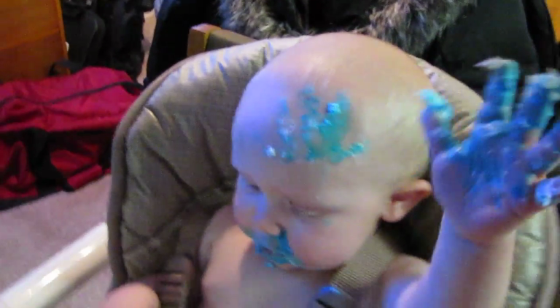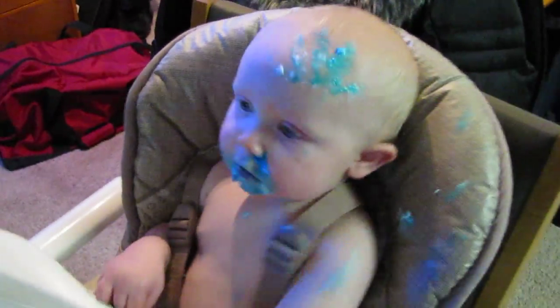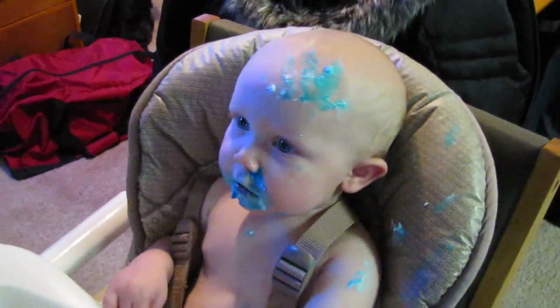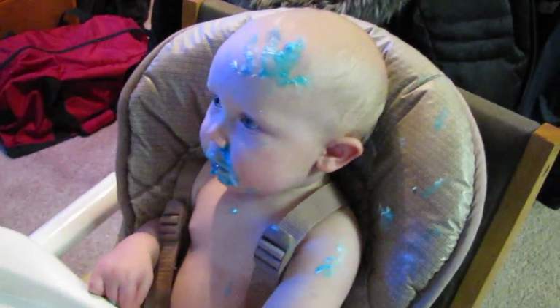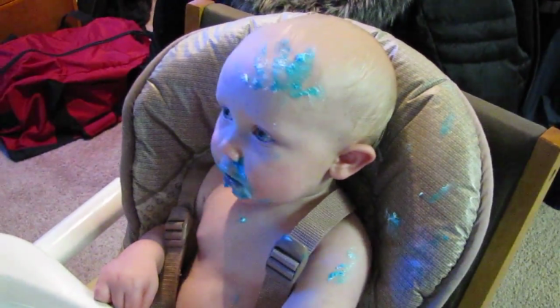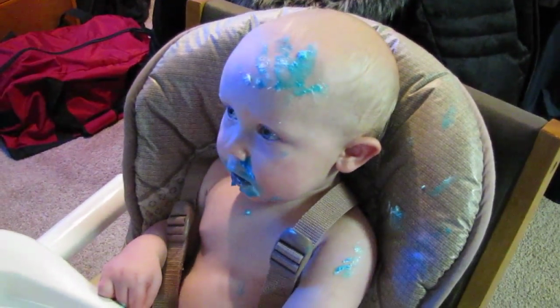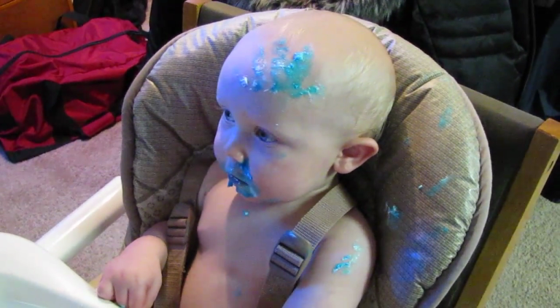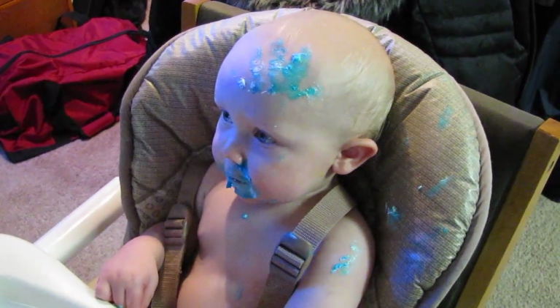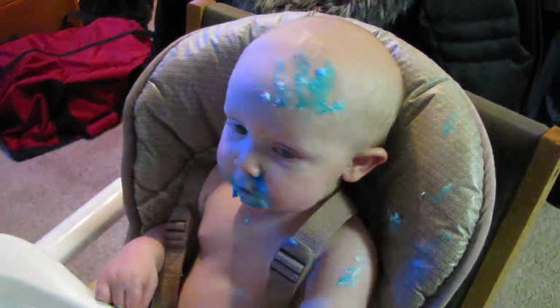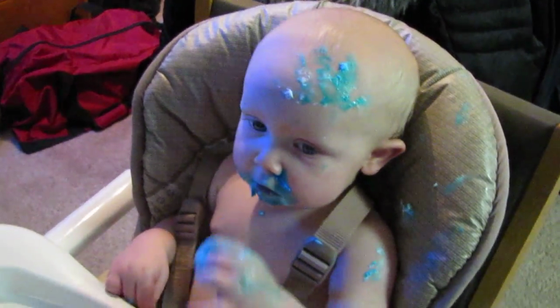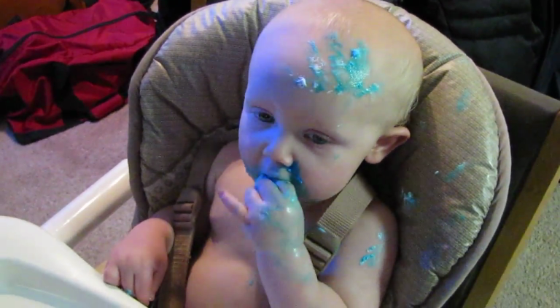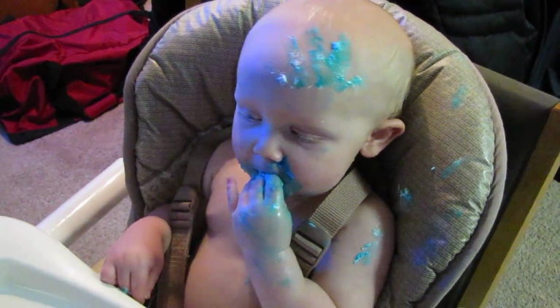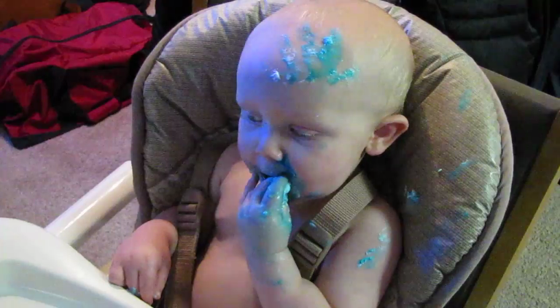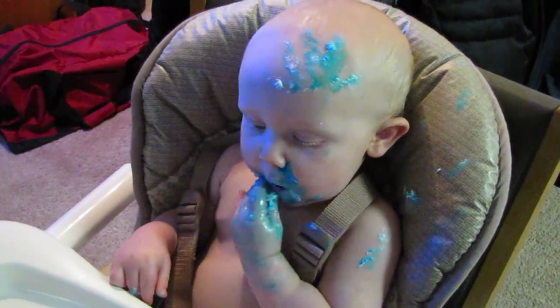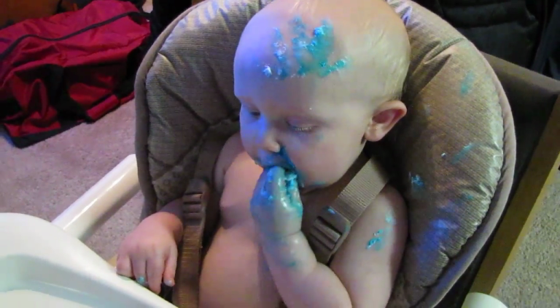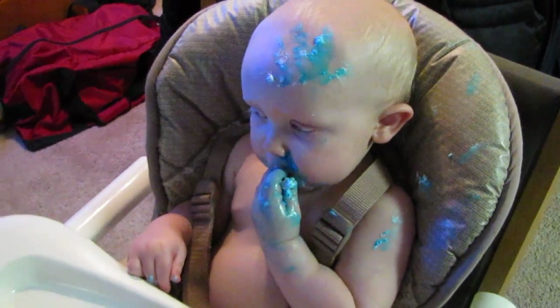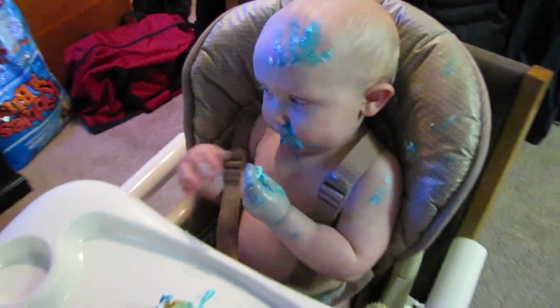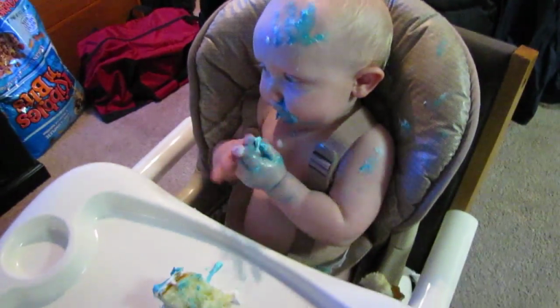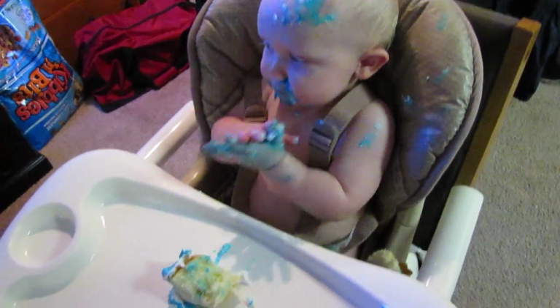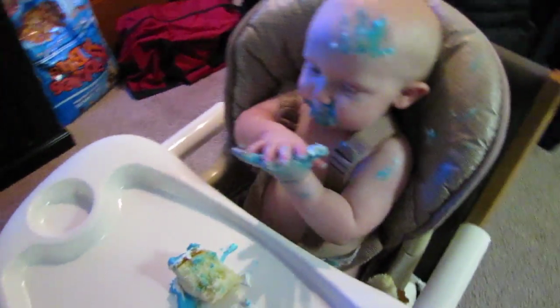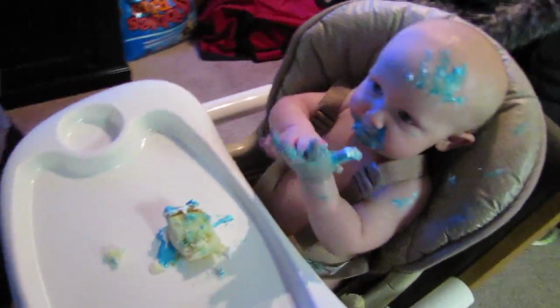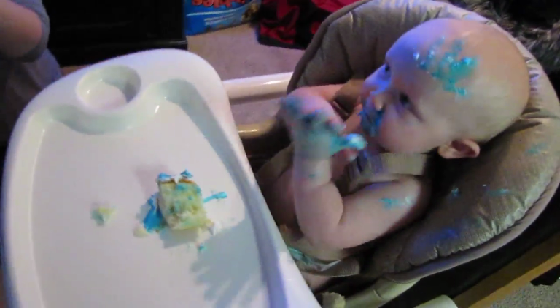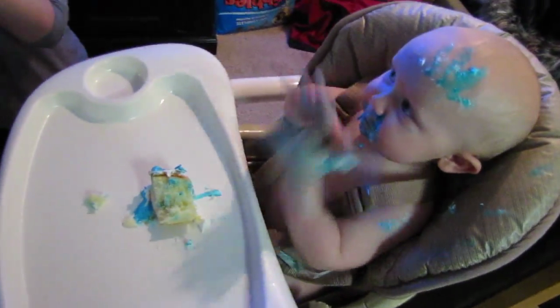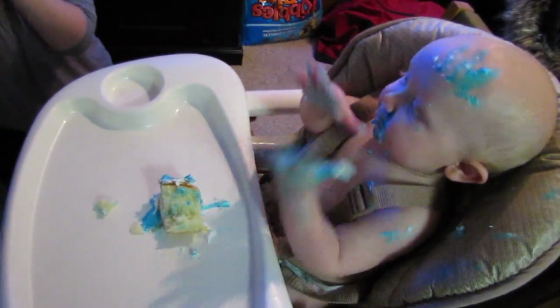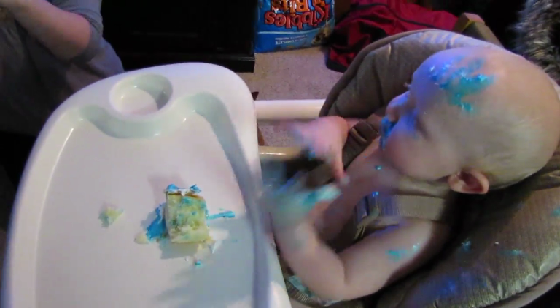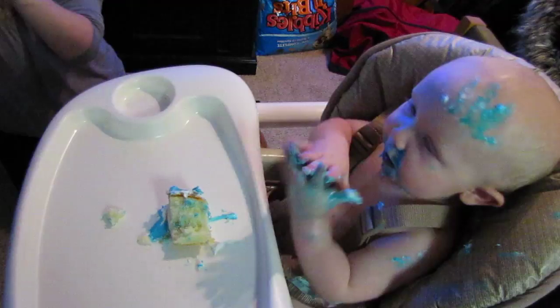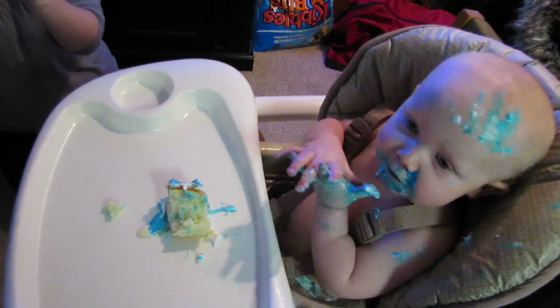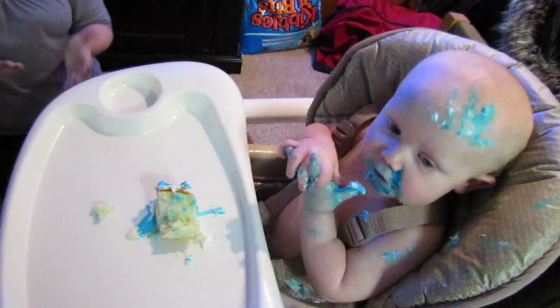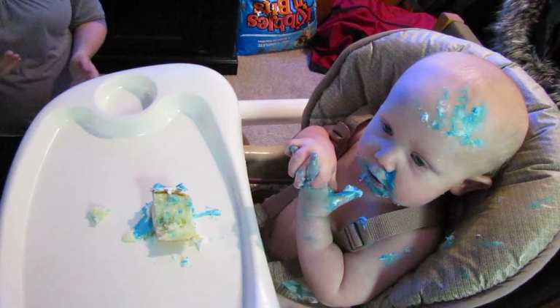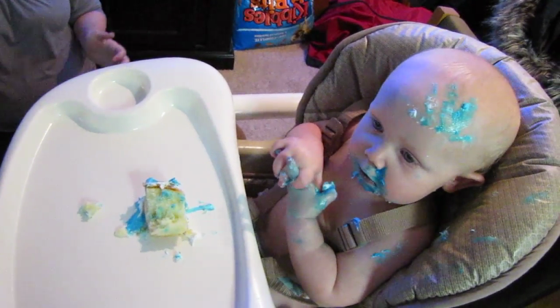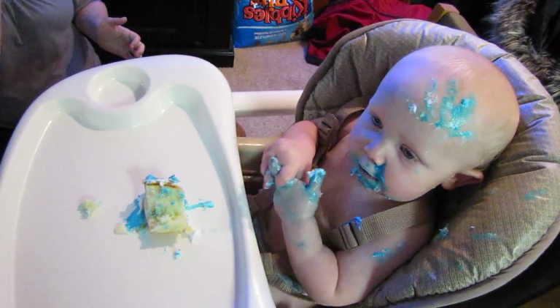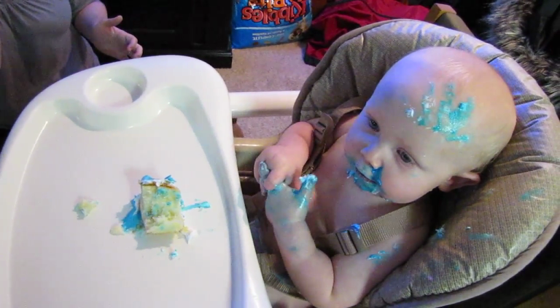Yay! Can you clap? Can you clap for mommy? Yay! Good start. Woohoo!